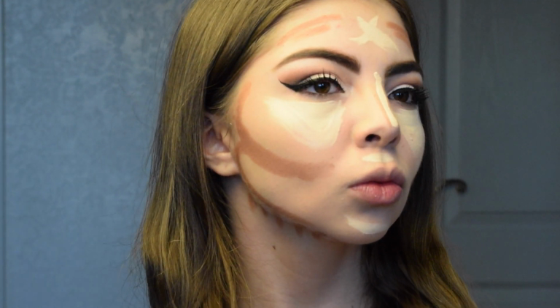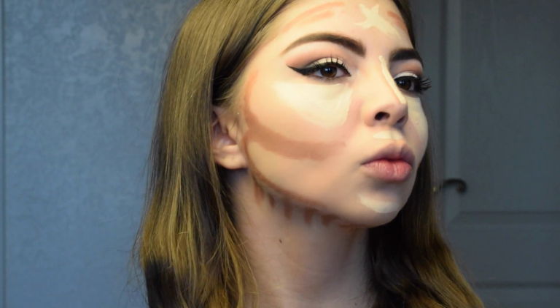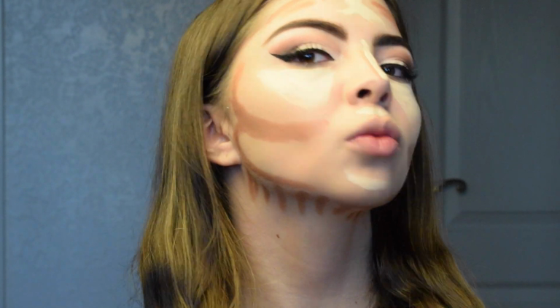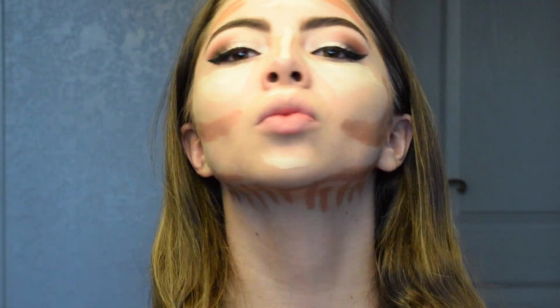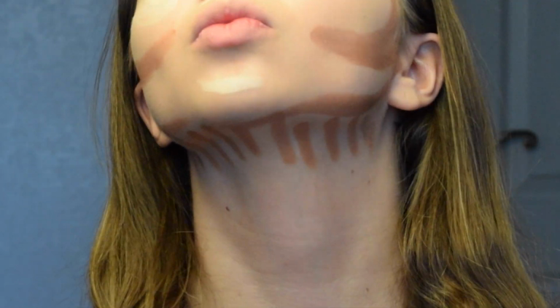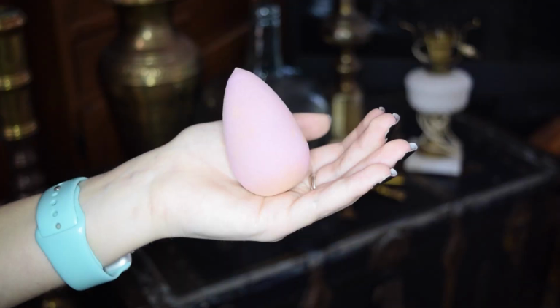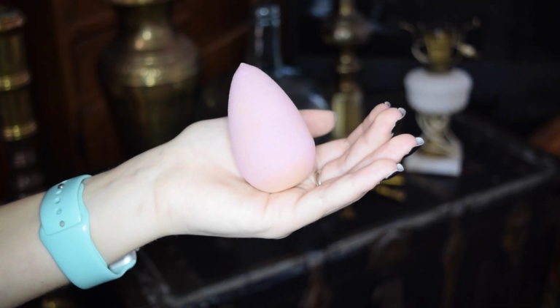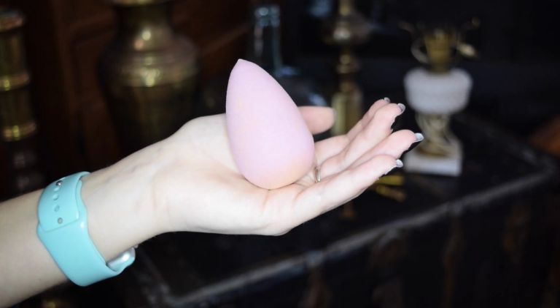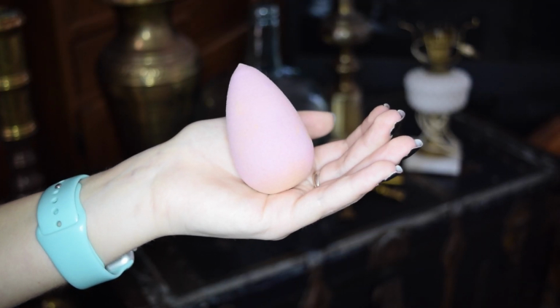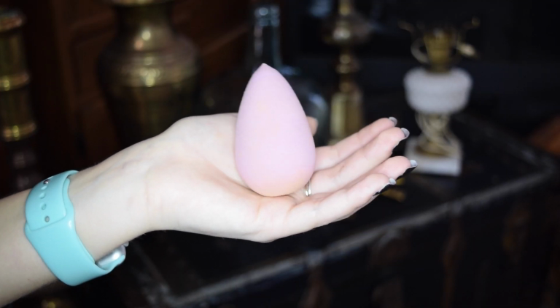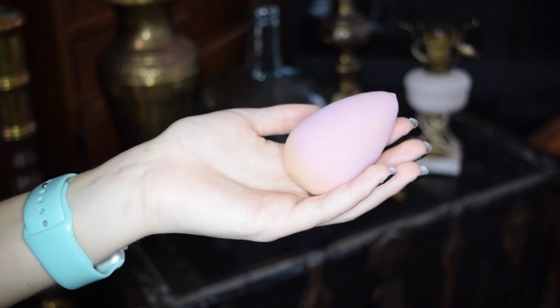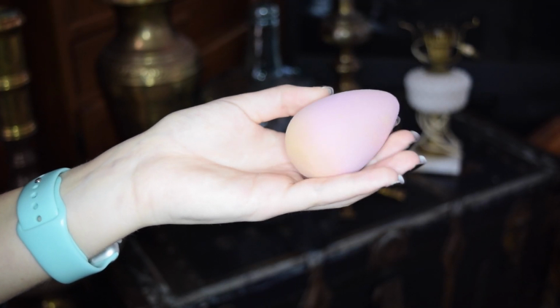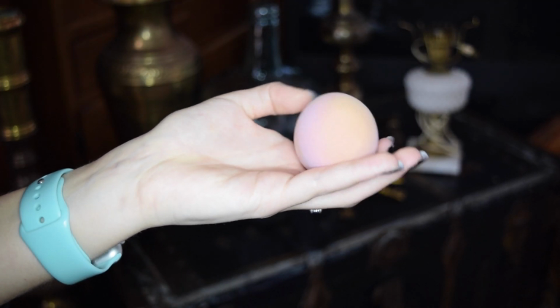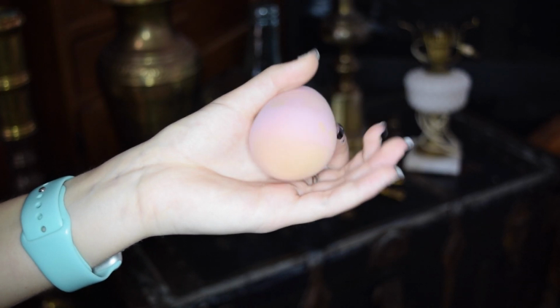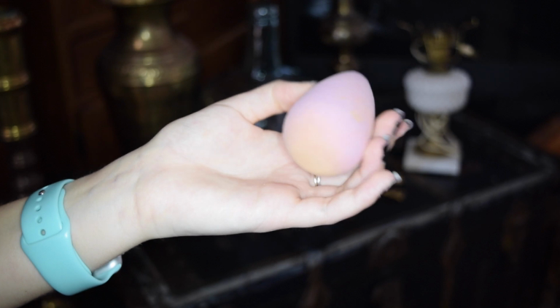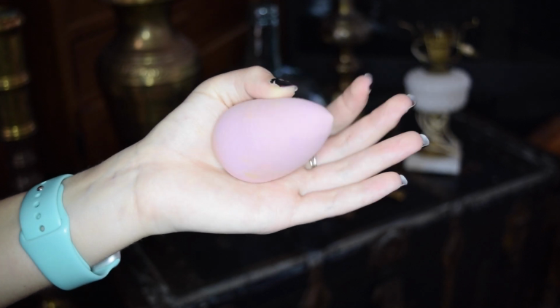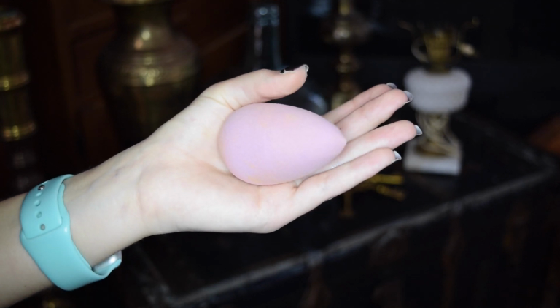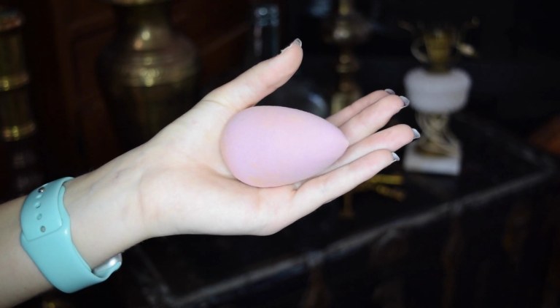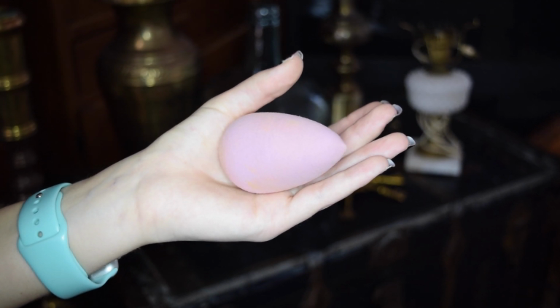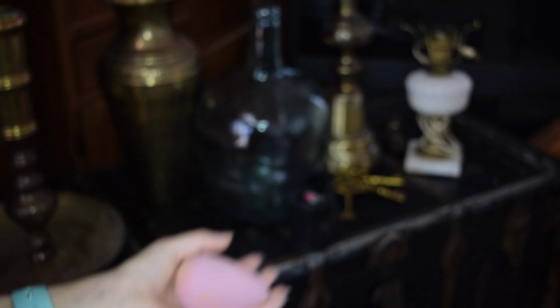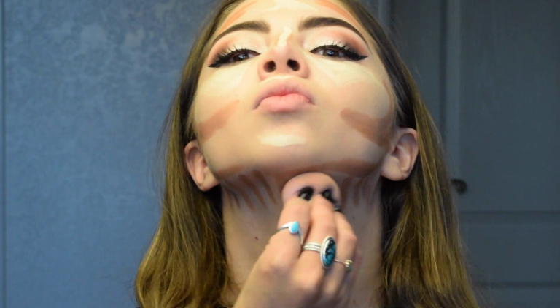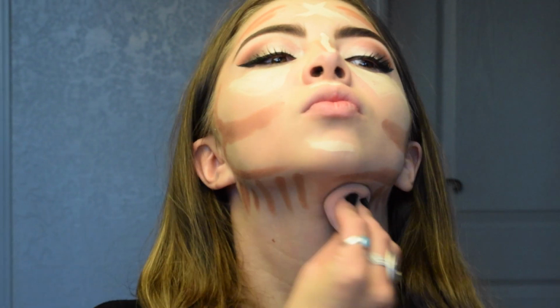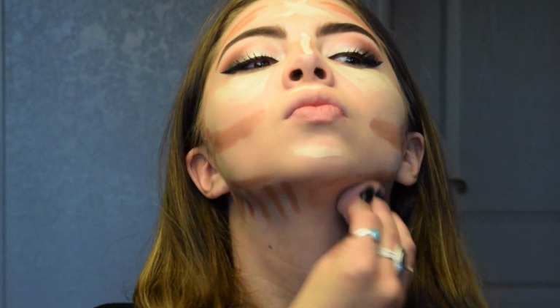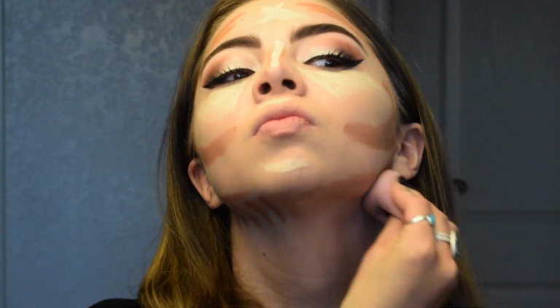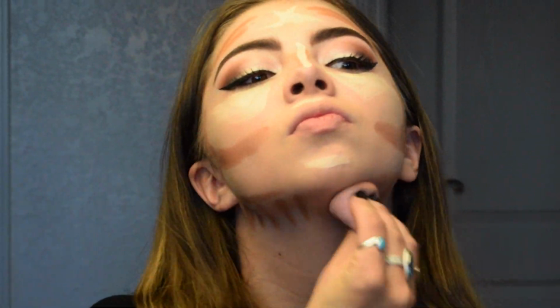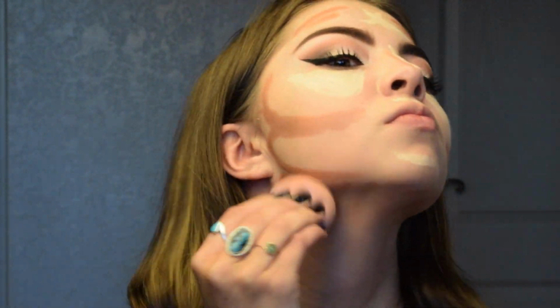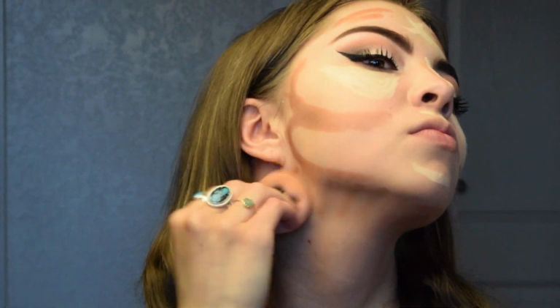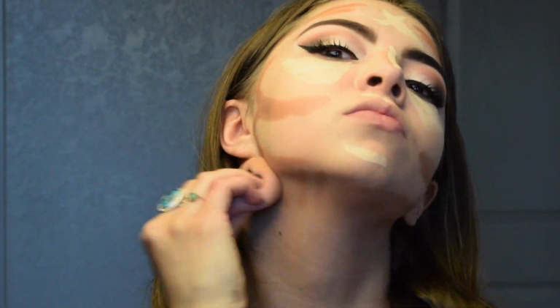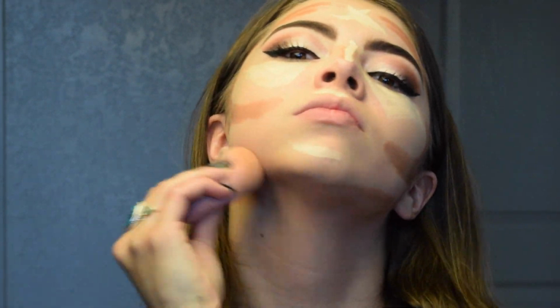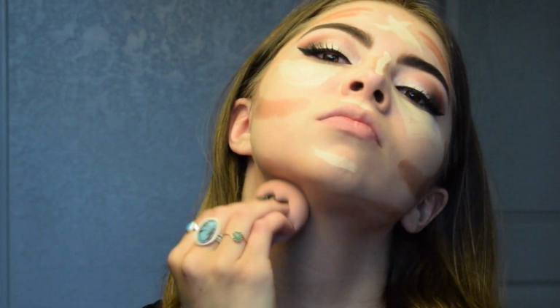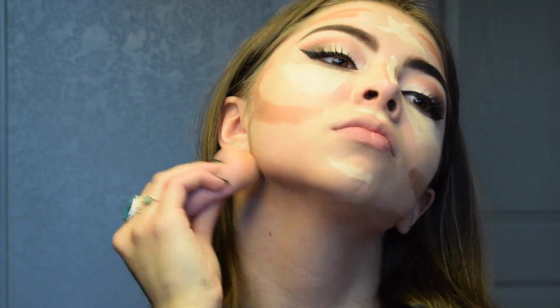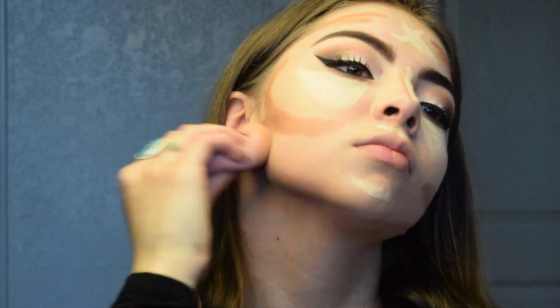Because it's just going to be blended out anyways. Speaking of blending, I'm using my Trusty Dusty — or should I say Dirty — Beauty Blender, just to blend everything in. So first you want to blend your contour, because you don't want to mud up your highlight with the contour shades.